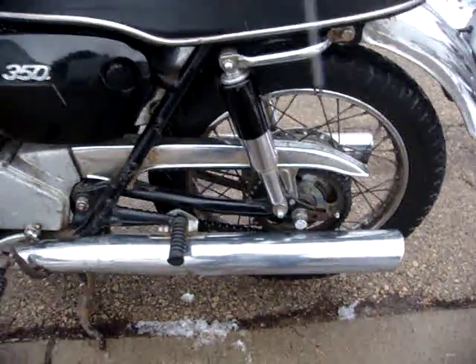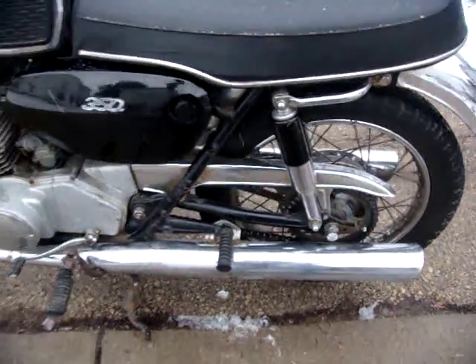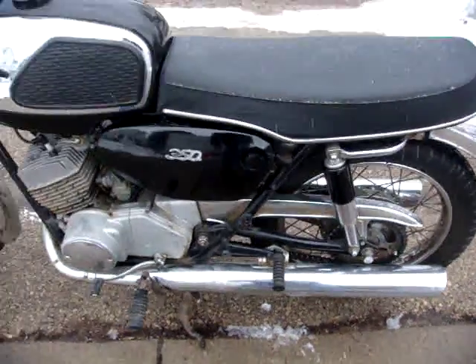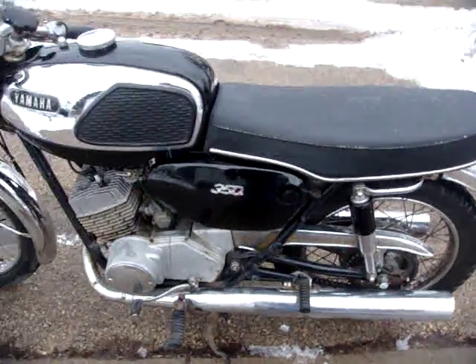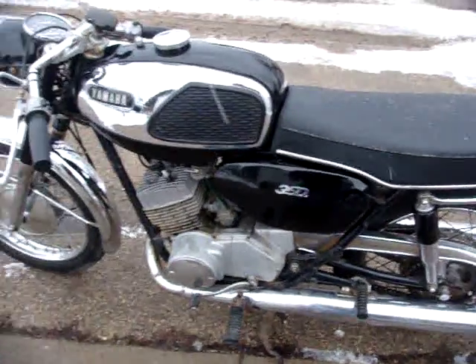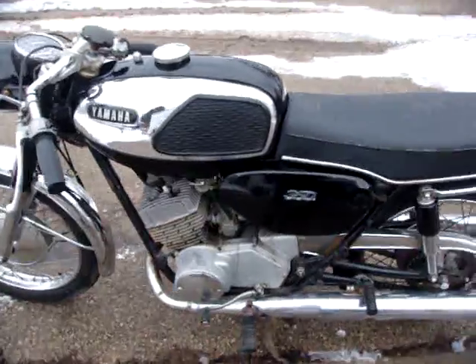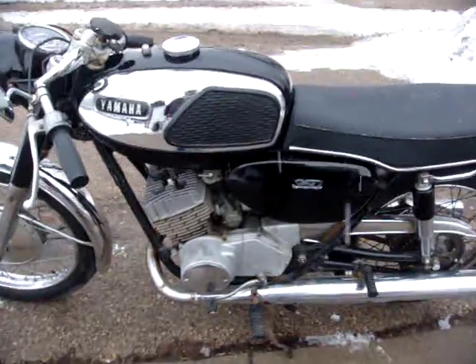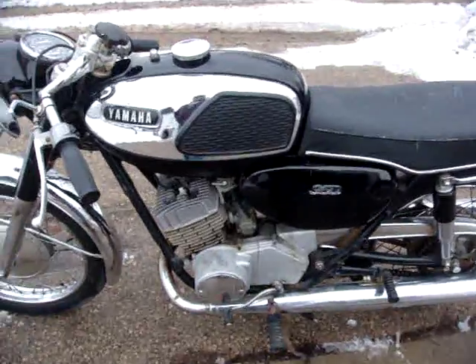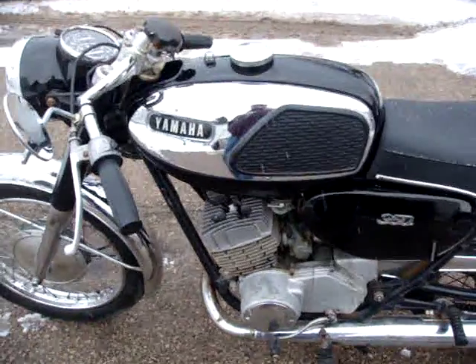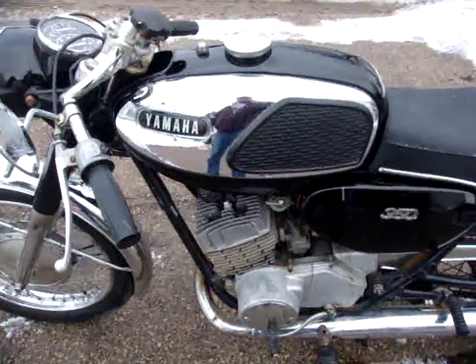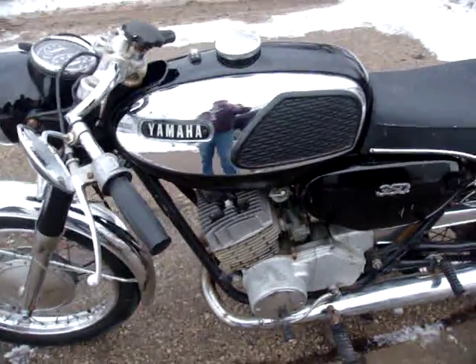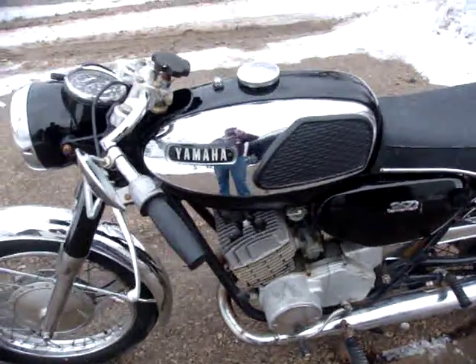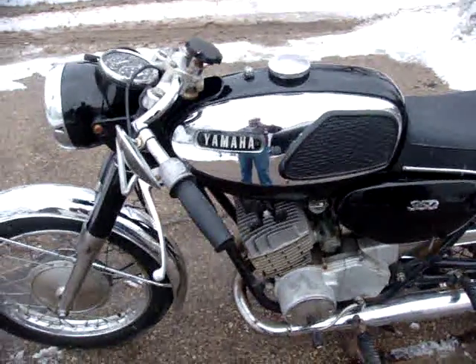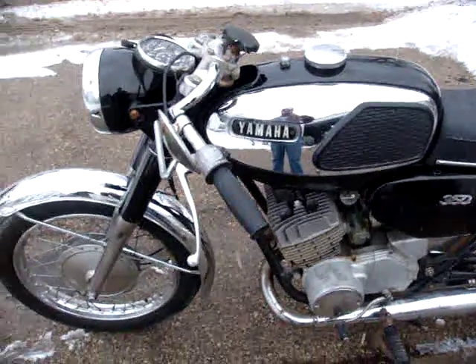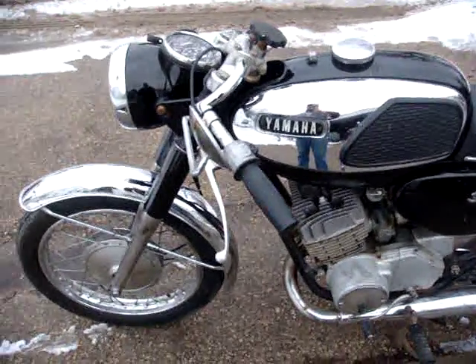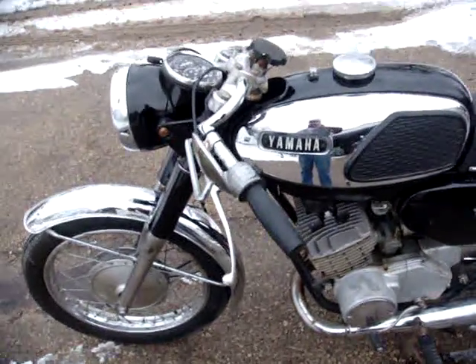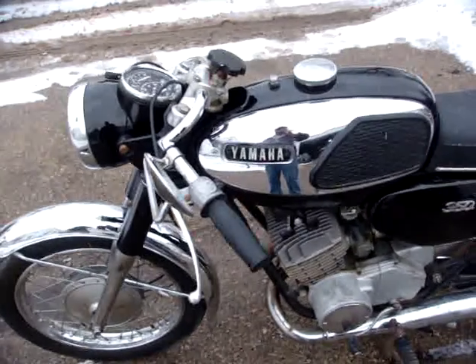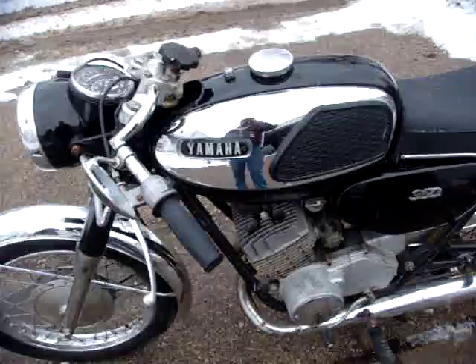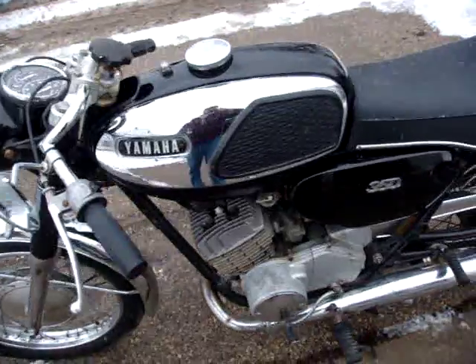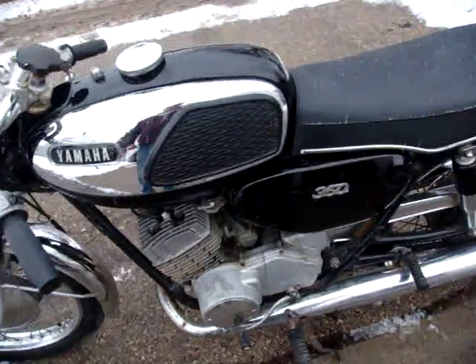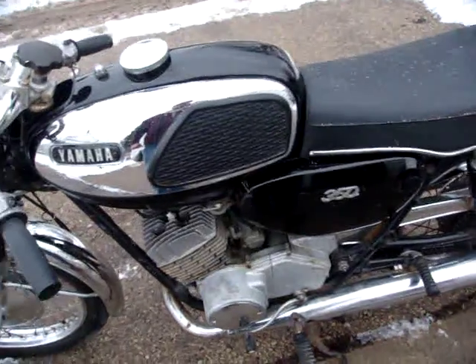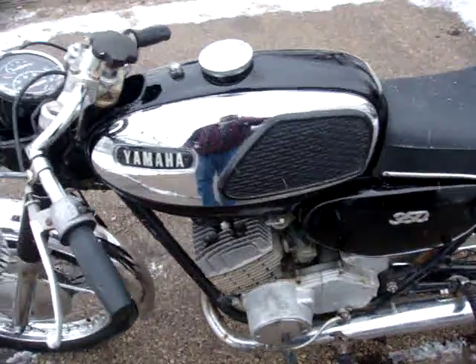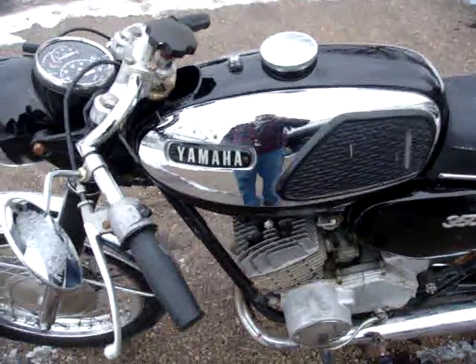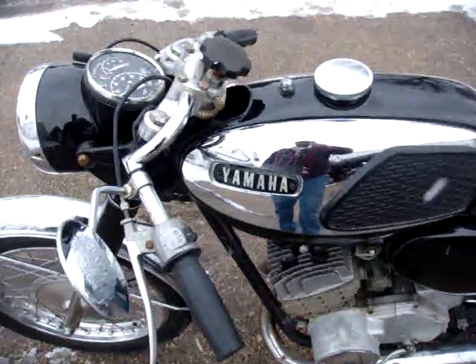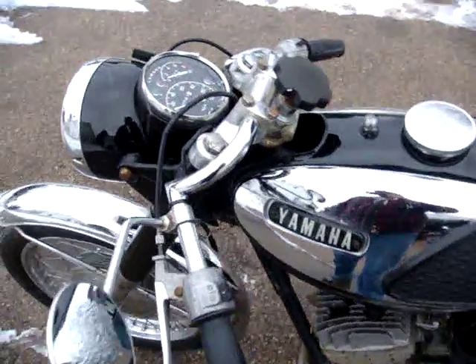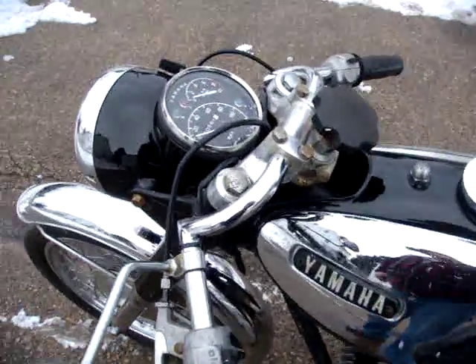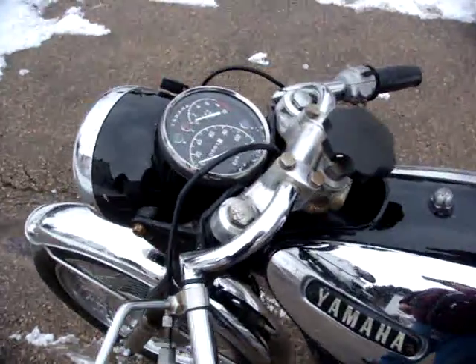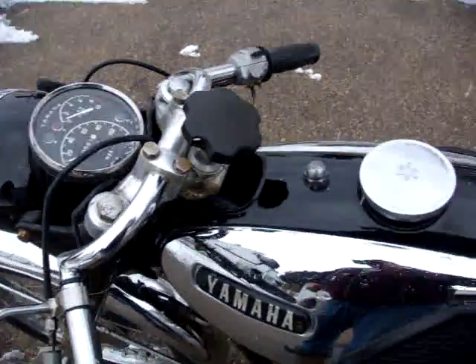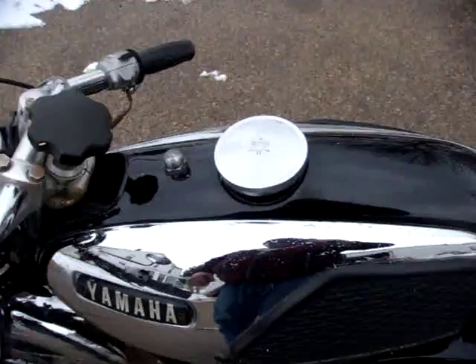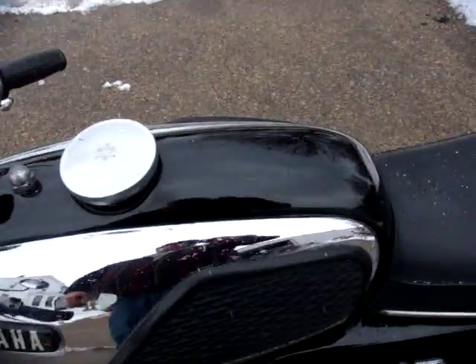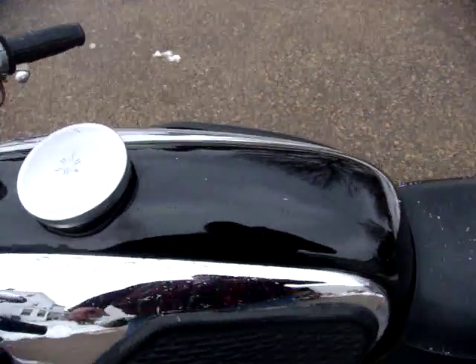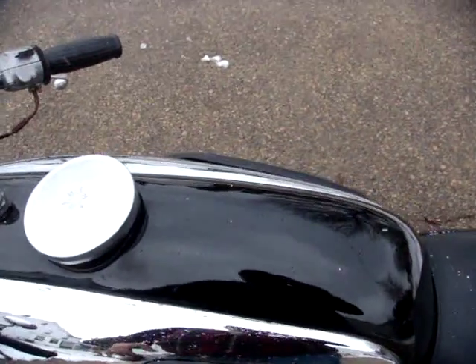I have not cleaned this up at all. The guy I got it from was running it last year — it was licensed. He said he has had it up to speeds of 85 plus. This is original paint. It's an all-original bike.